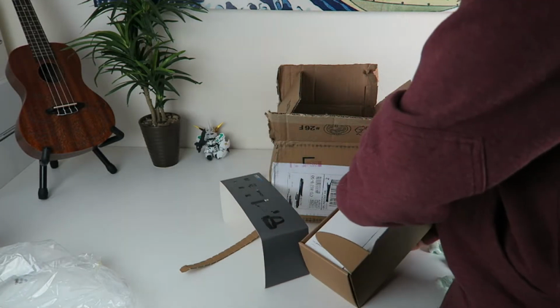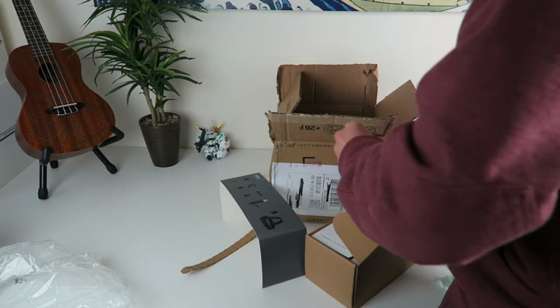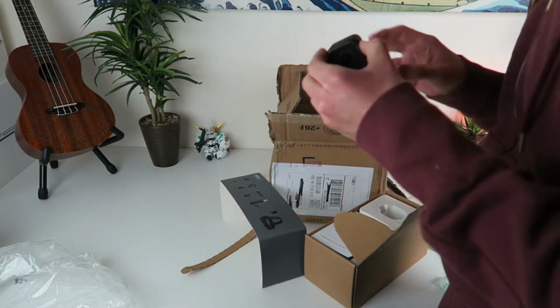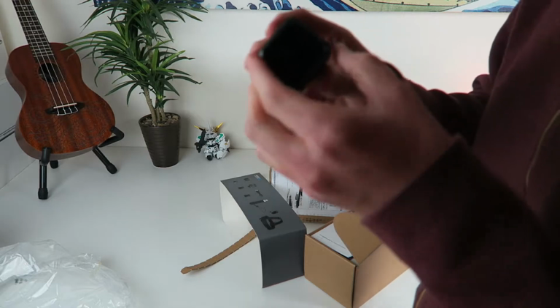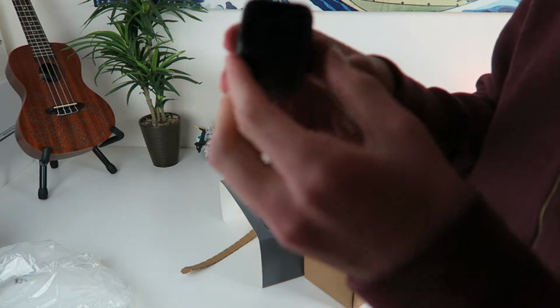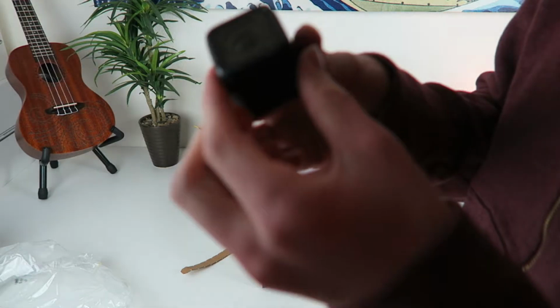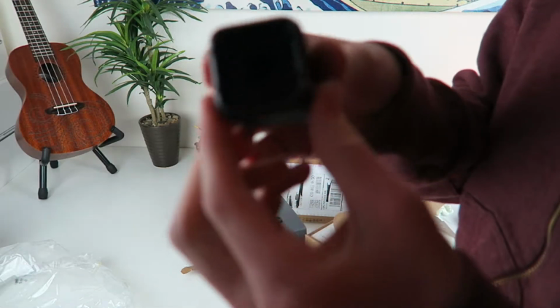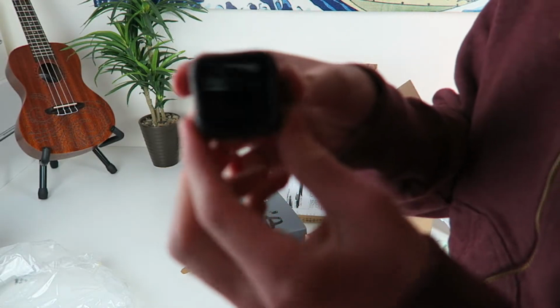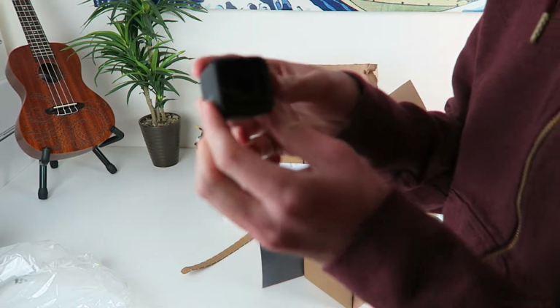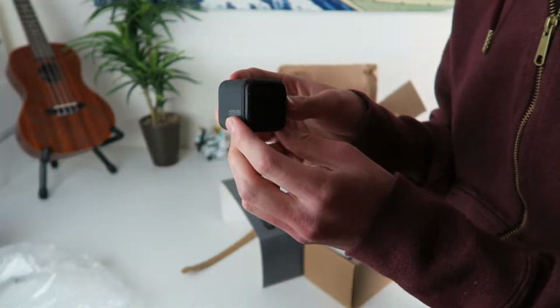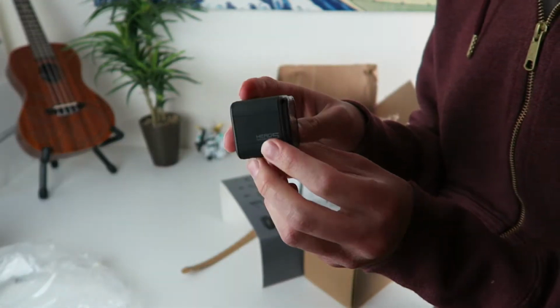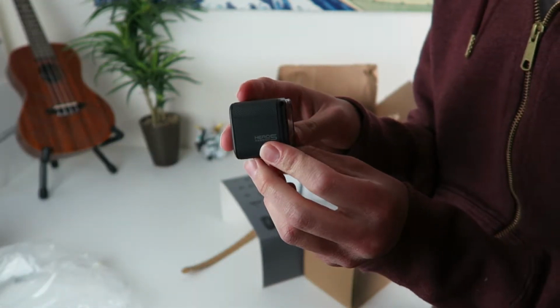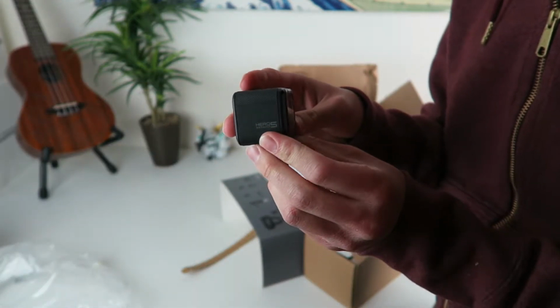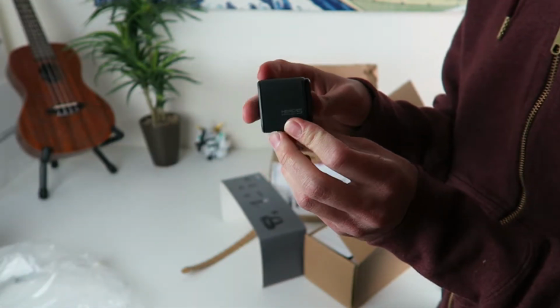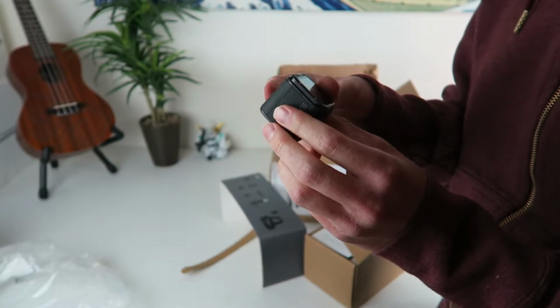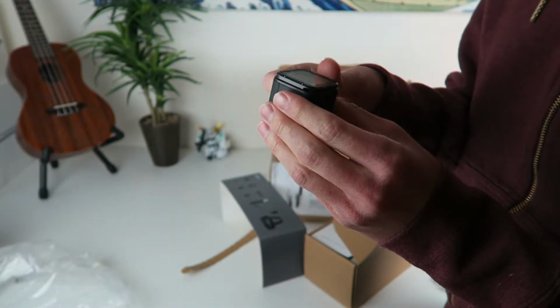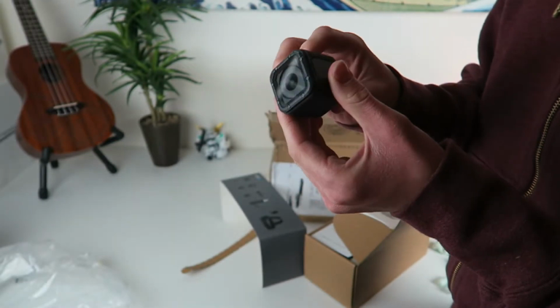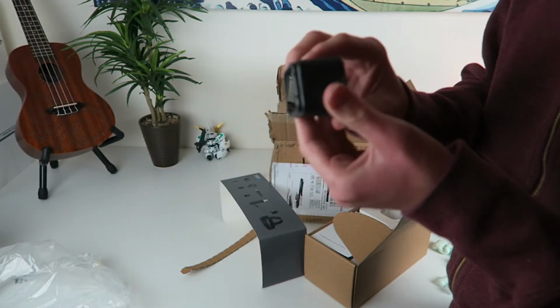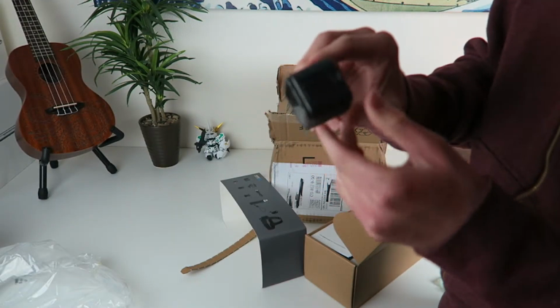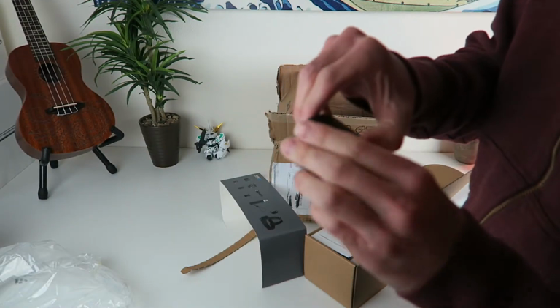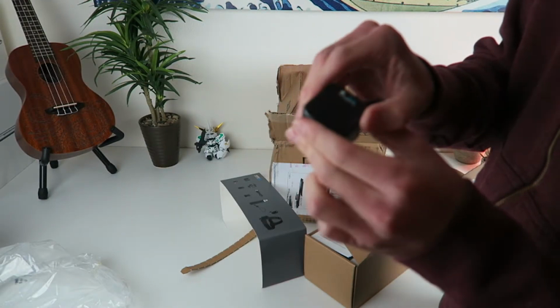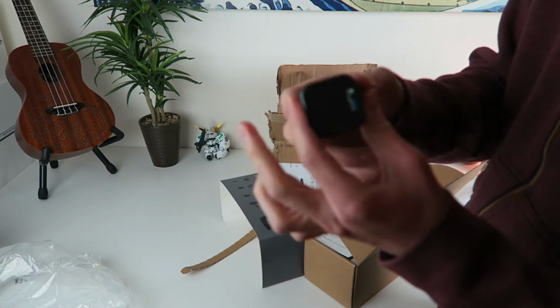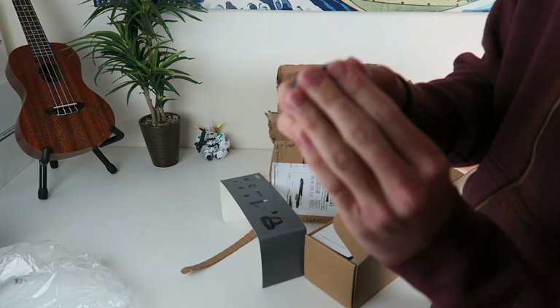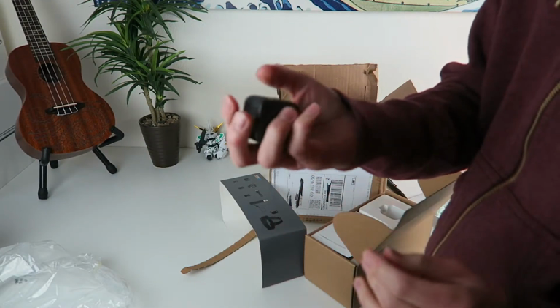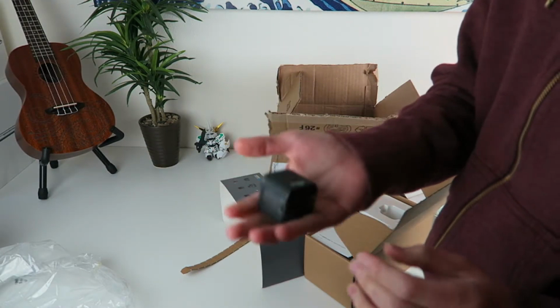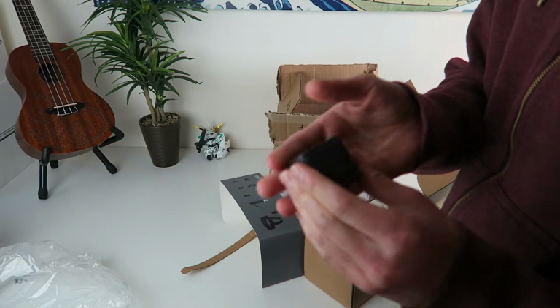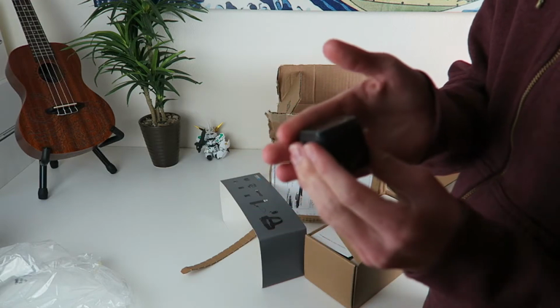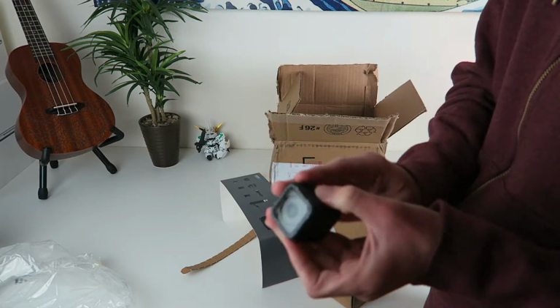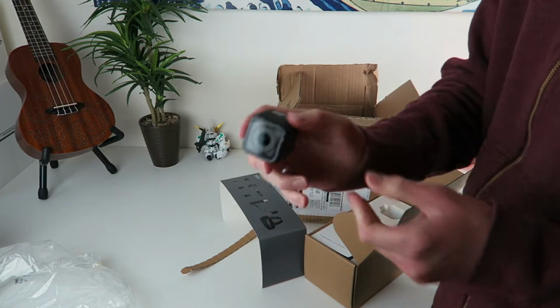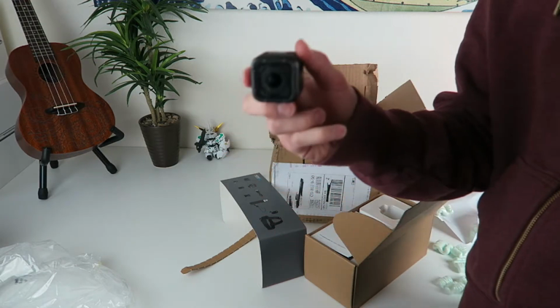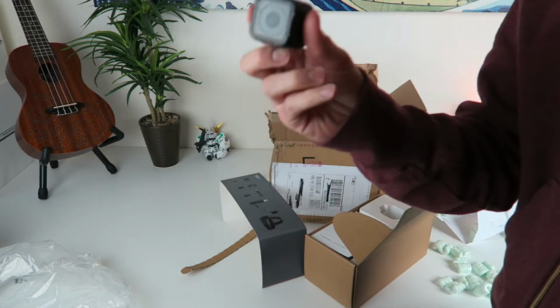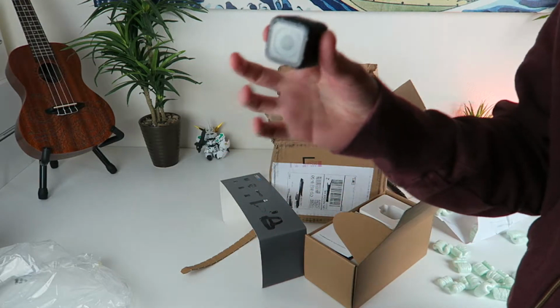Pulling this thing out and check it — this thing is sweet, dude, this thing is awesome. Look at that, so small. Y'all have probably seen these before. This thing is sweet, man. This thing has some good weight to it, this thing feels nice. I like it, I think it's awesome.